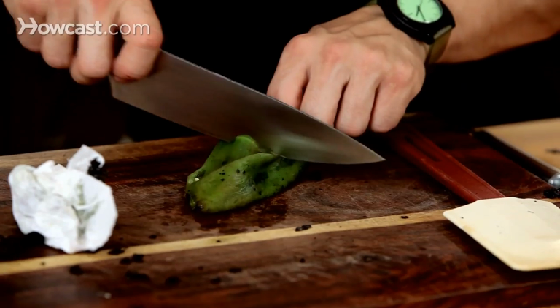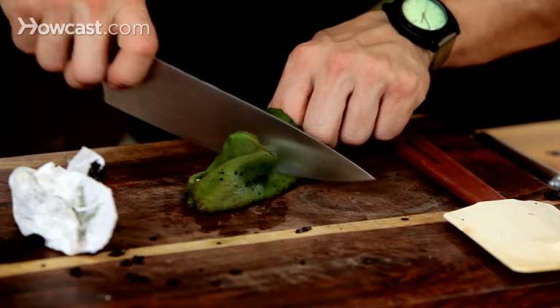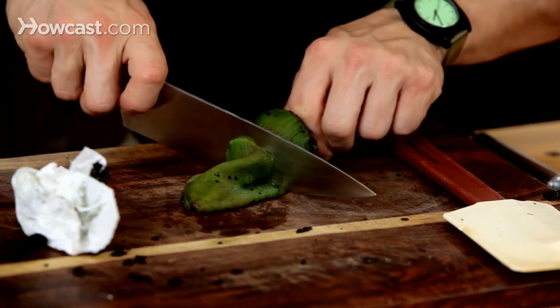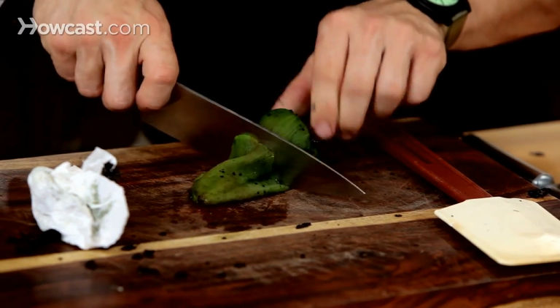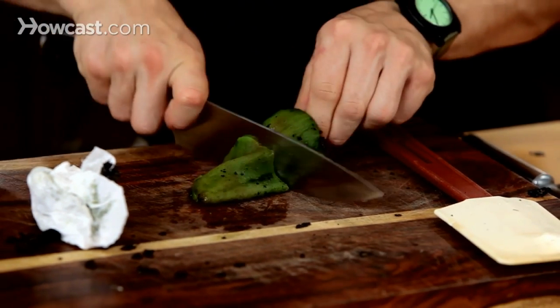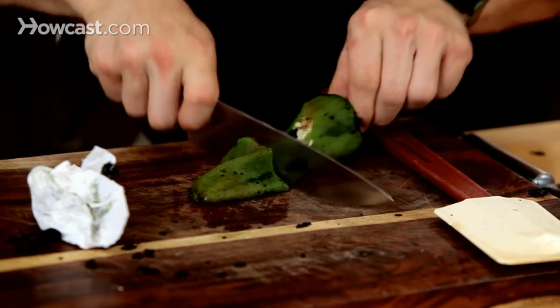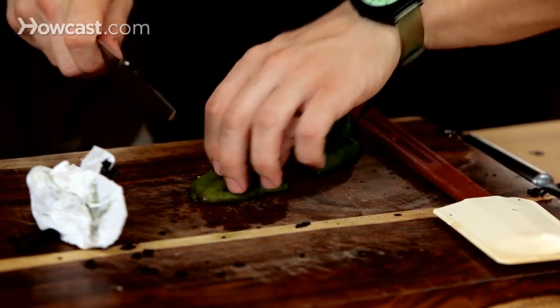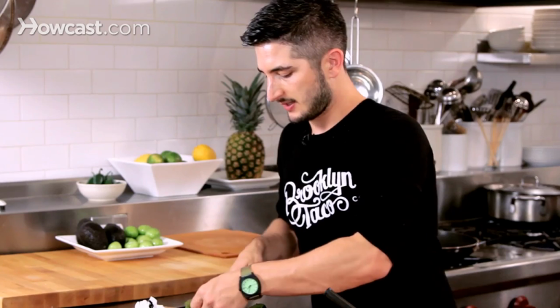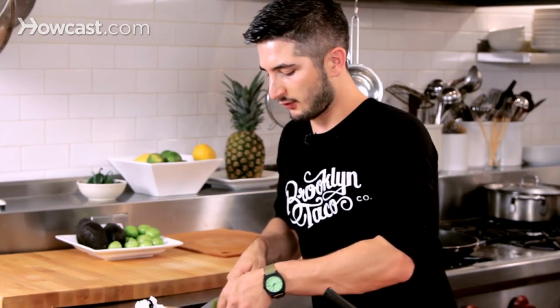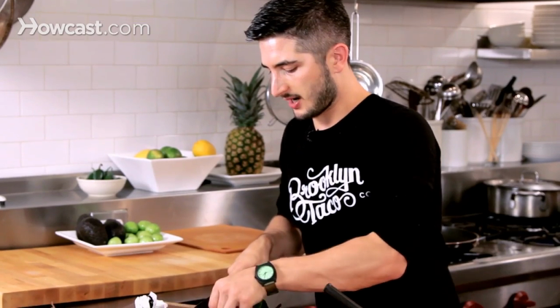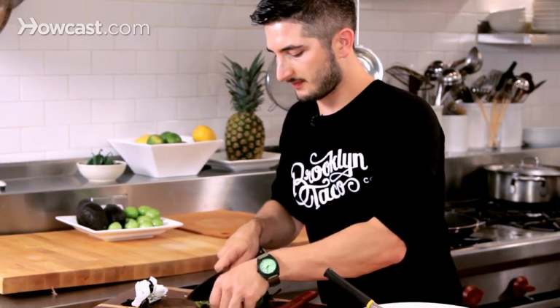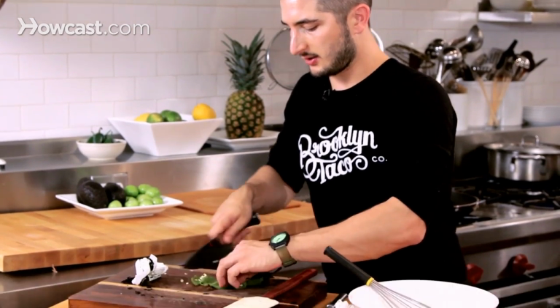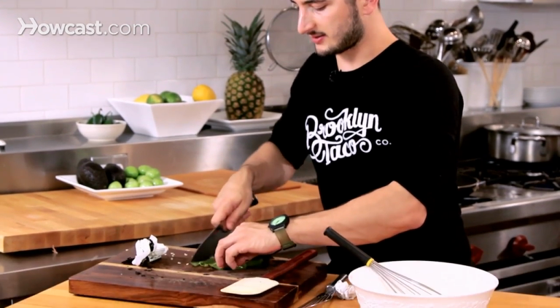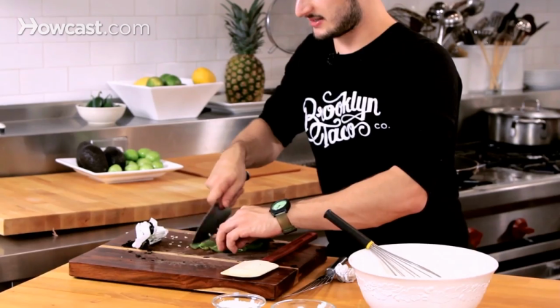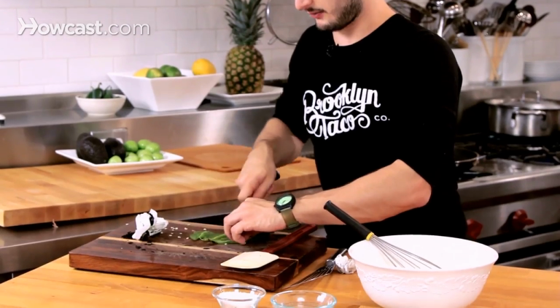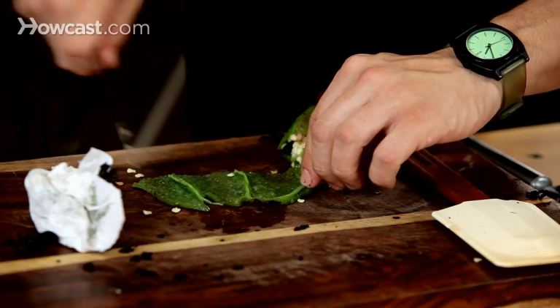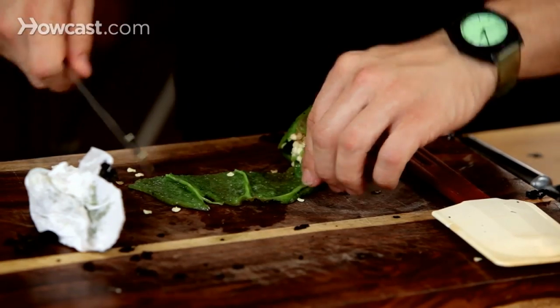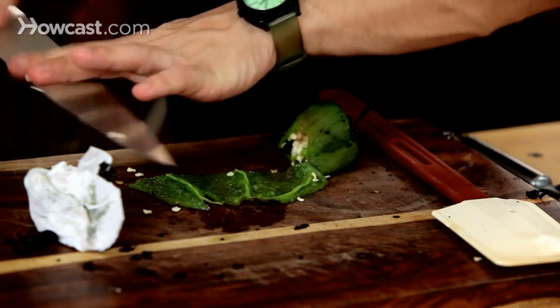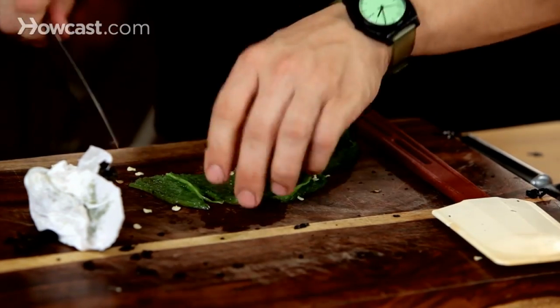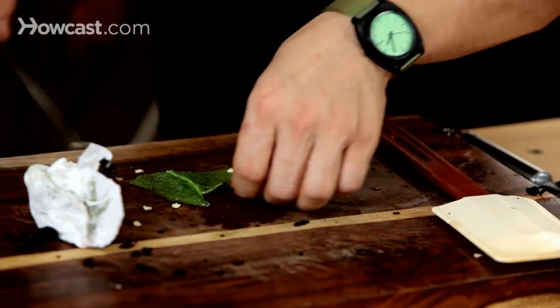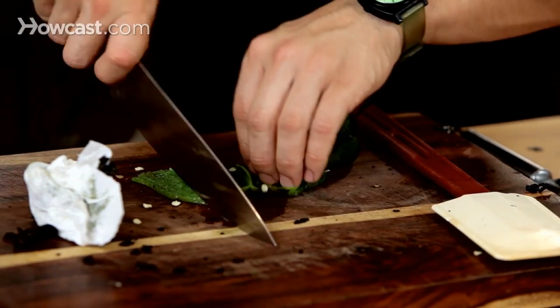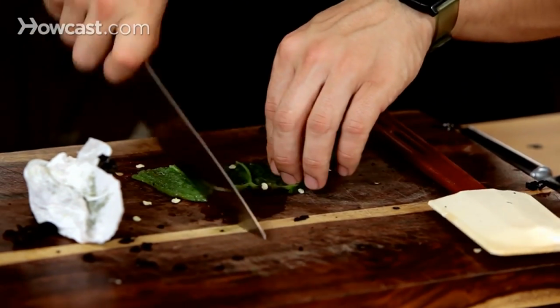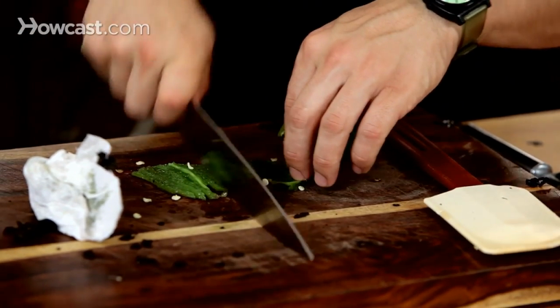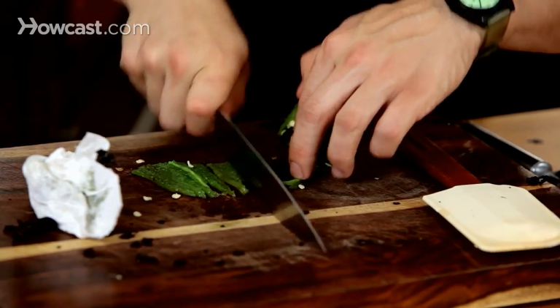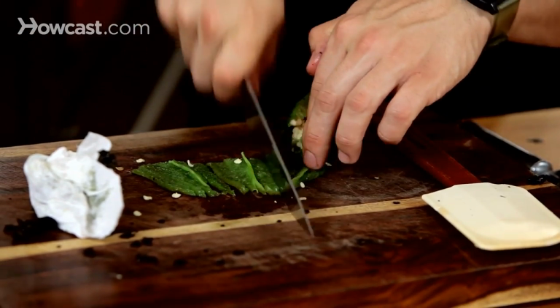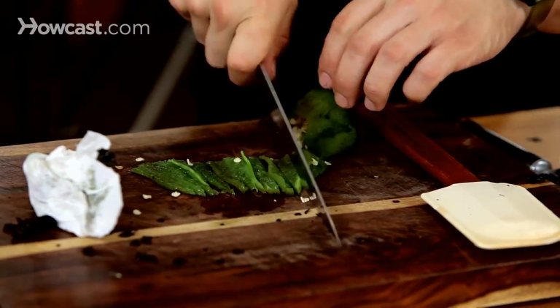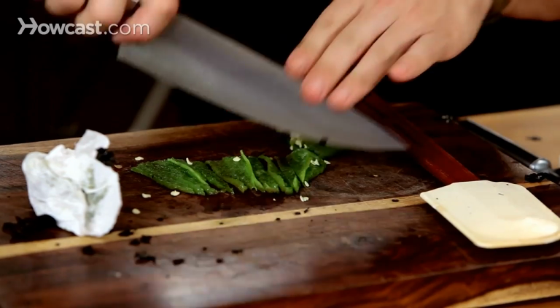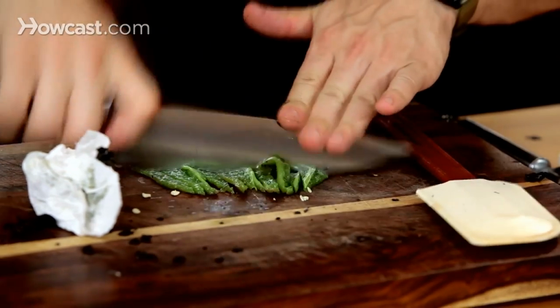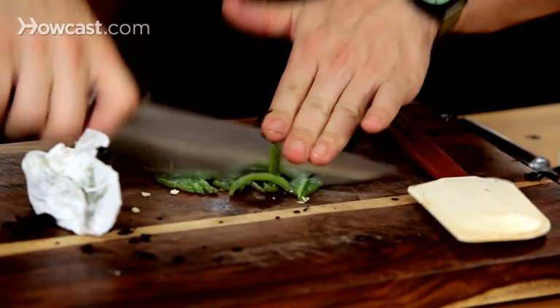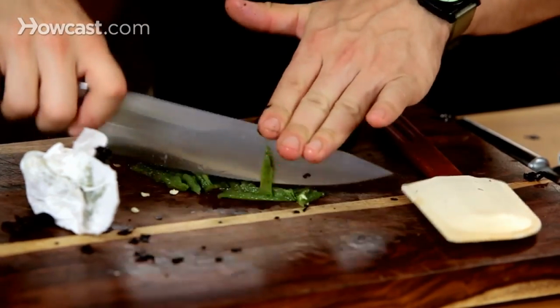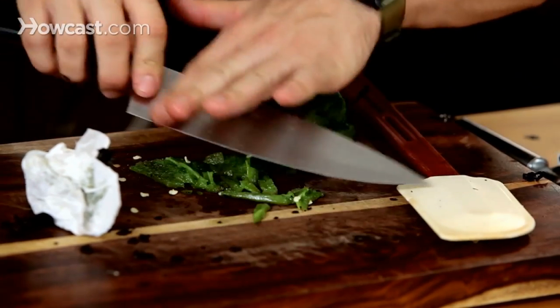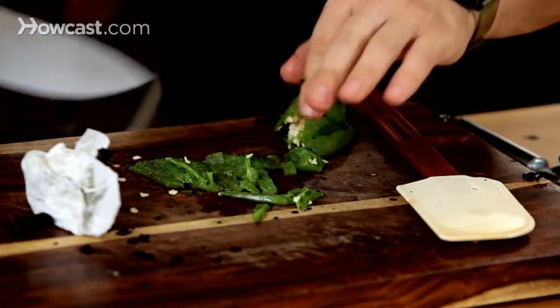So I'm going to cut right after the pit, and then if you open it up, you can see there's some seeds — you can get rid of those. Chop it up, dice. Awesome.